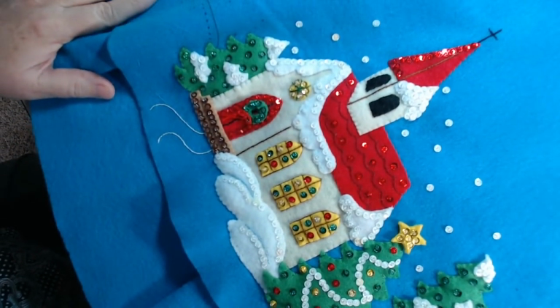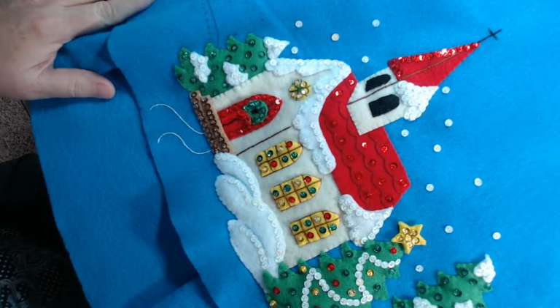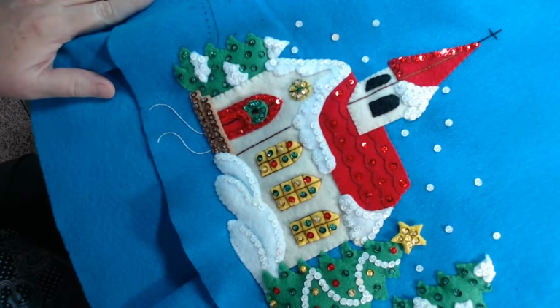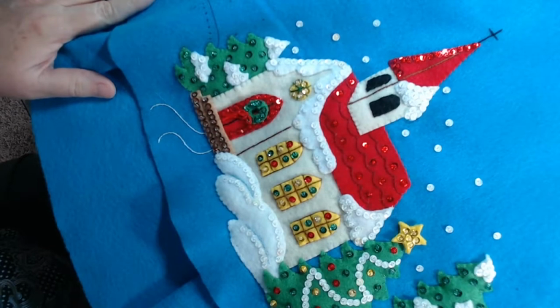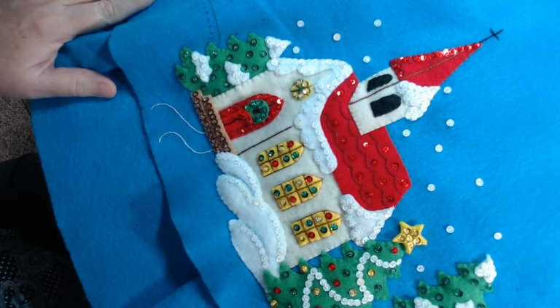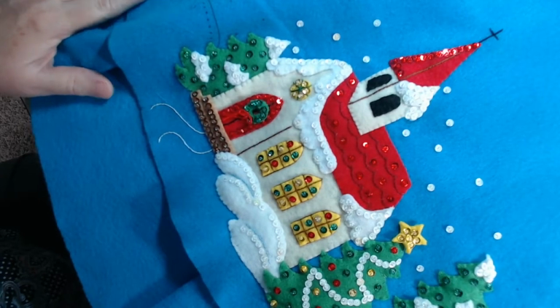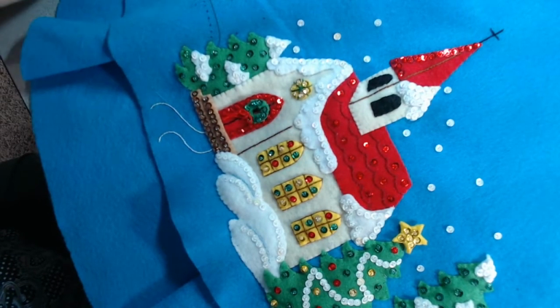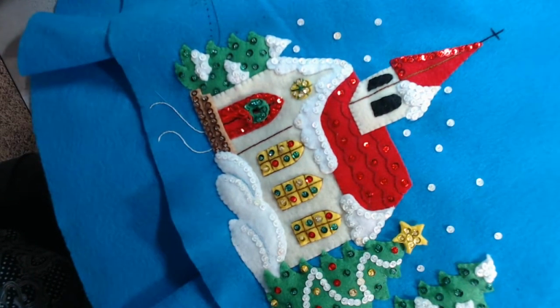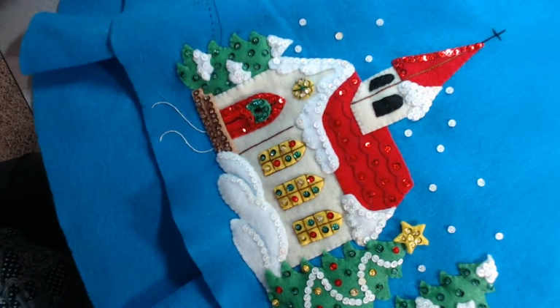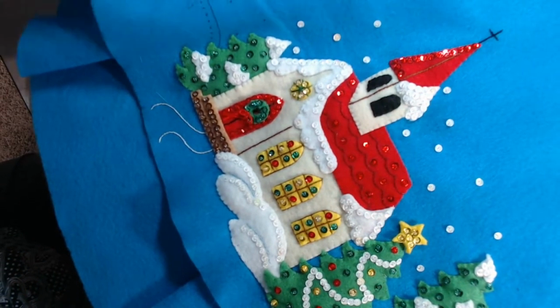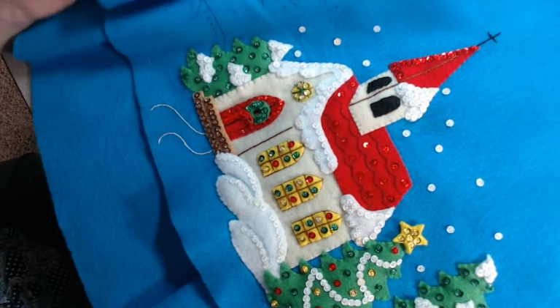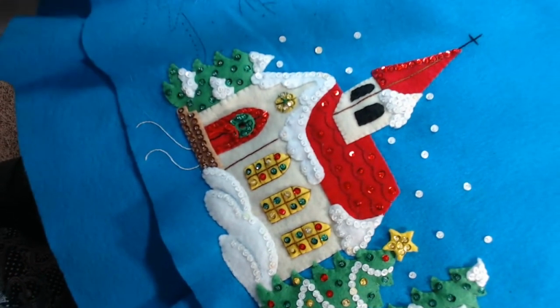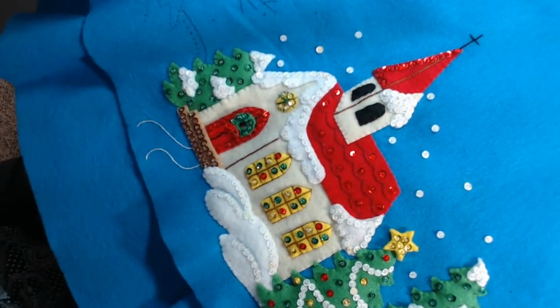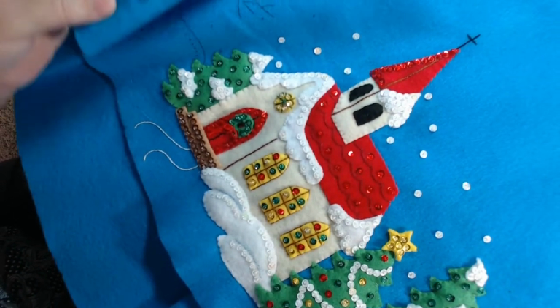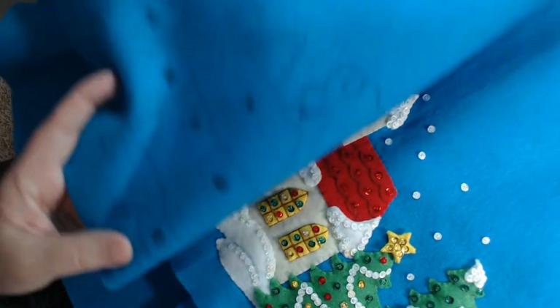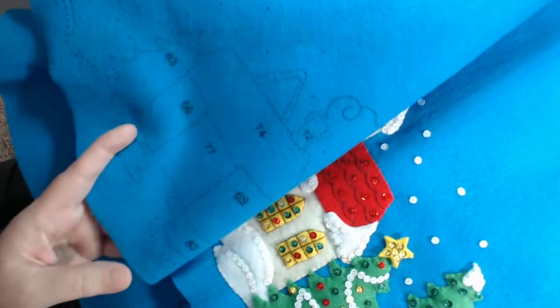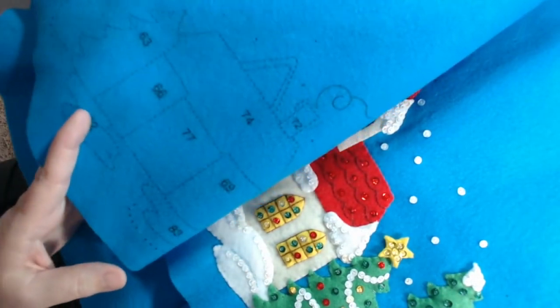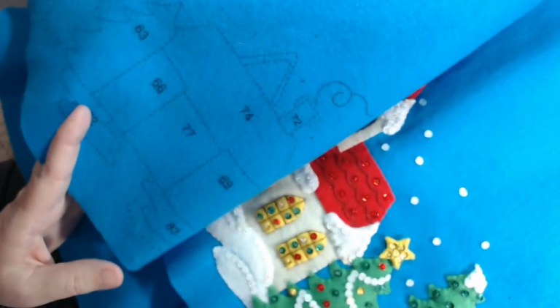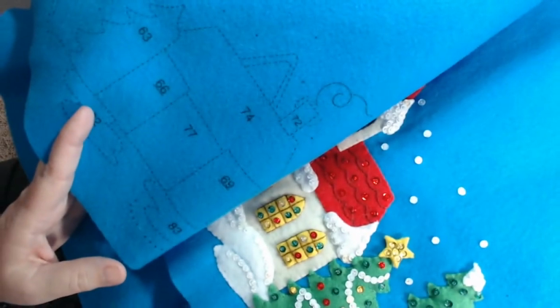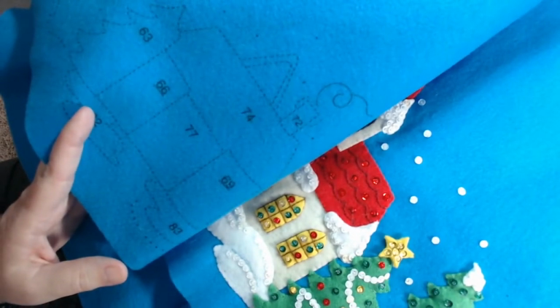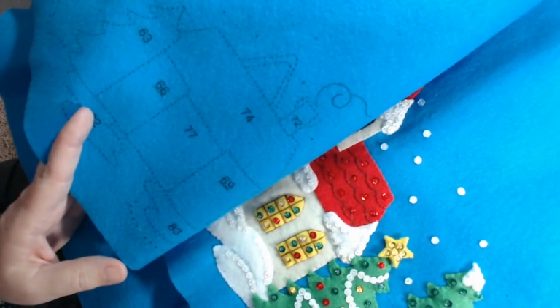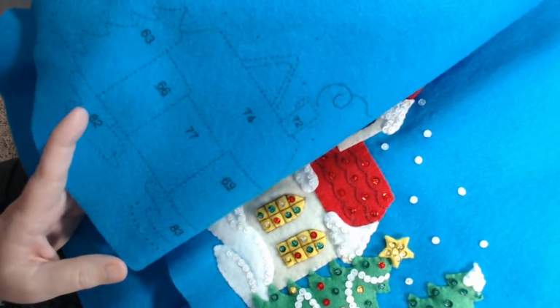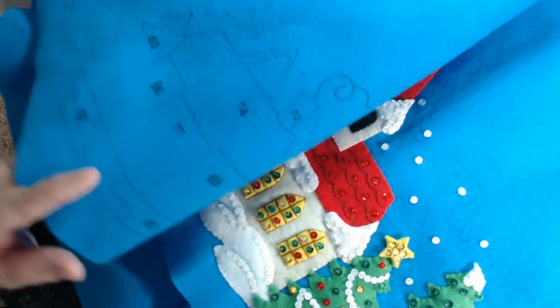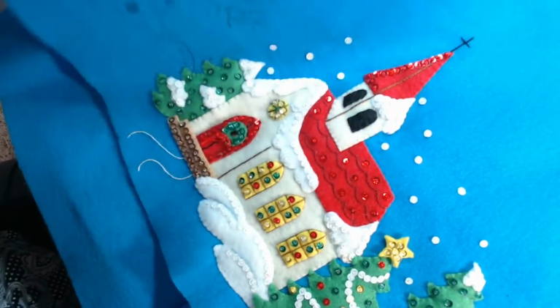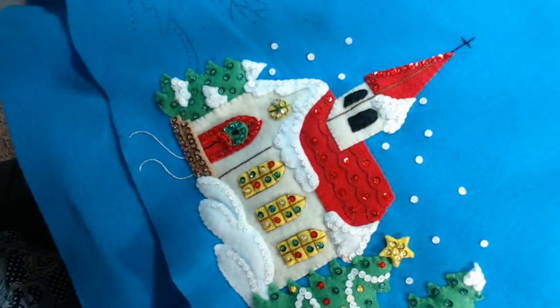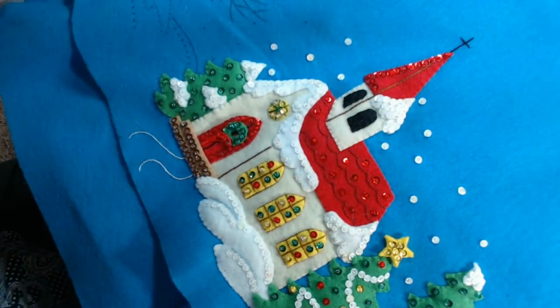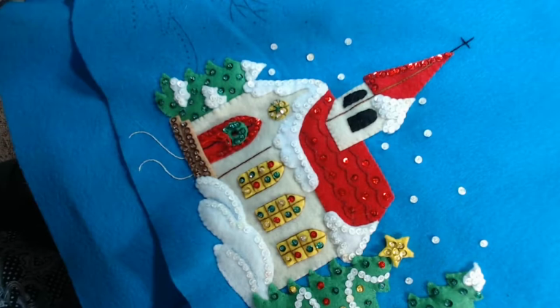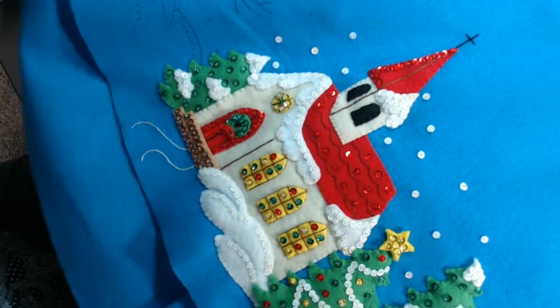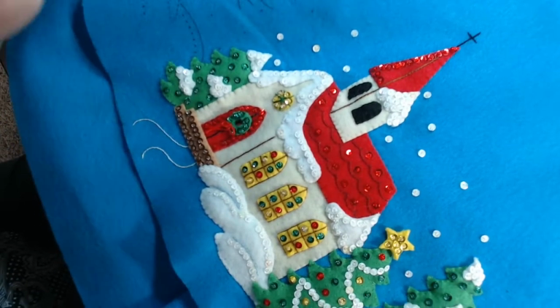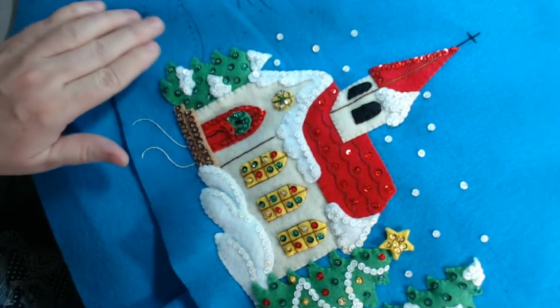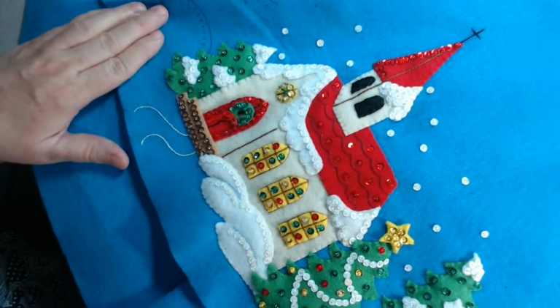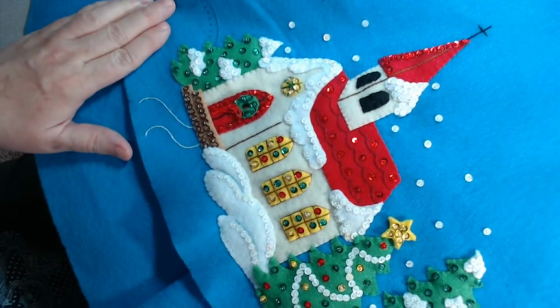There's a fair amount of detail in this one. There's one more building over here on this side, and then that's it for the buildings. It's just trees and snowmen the rest of the way around.